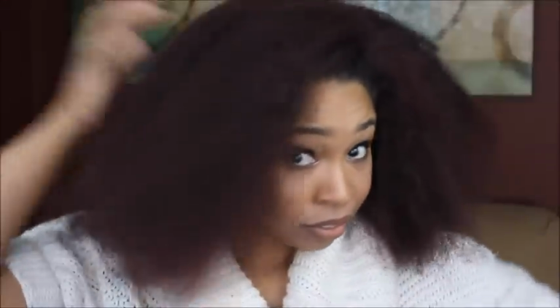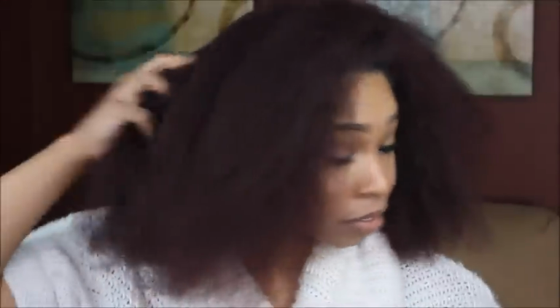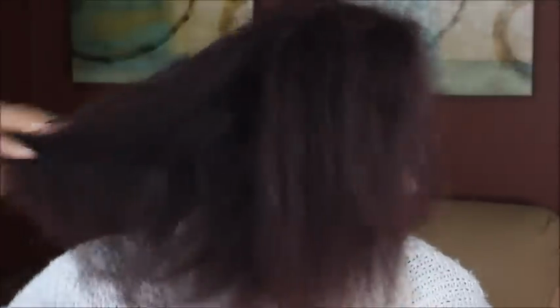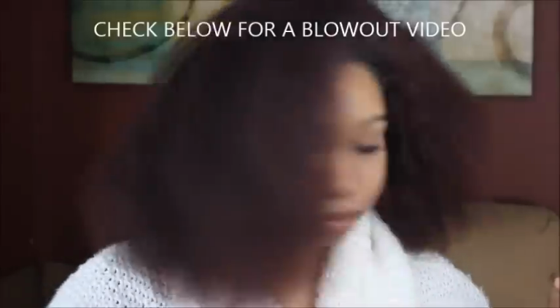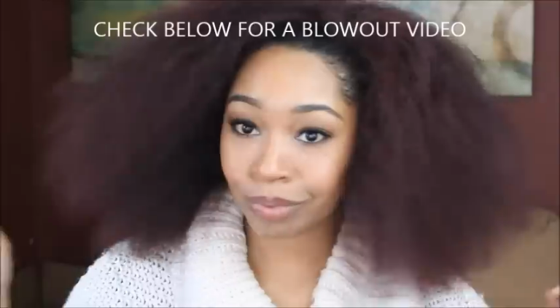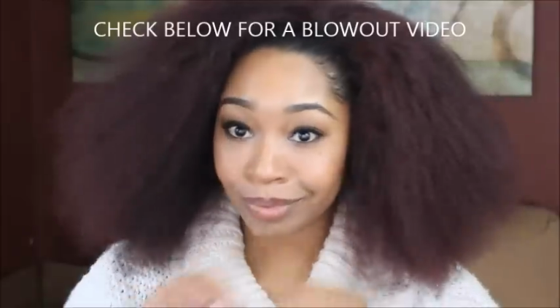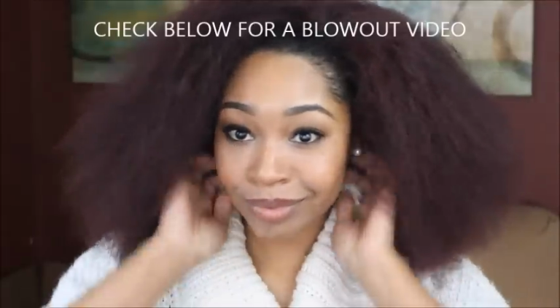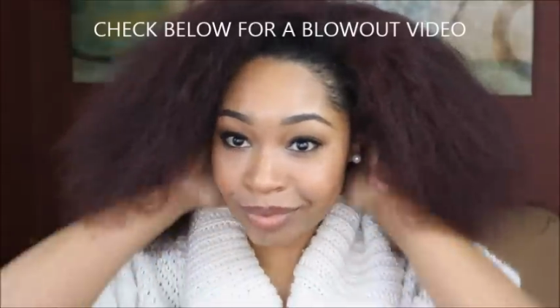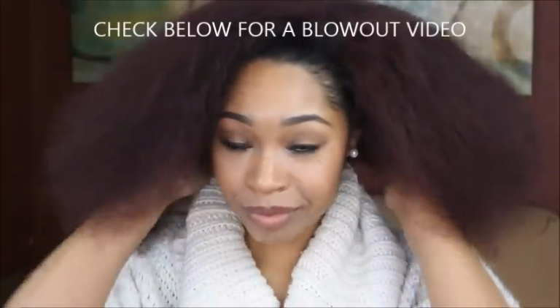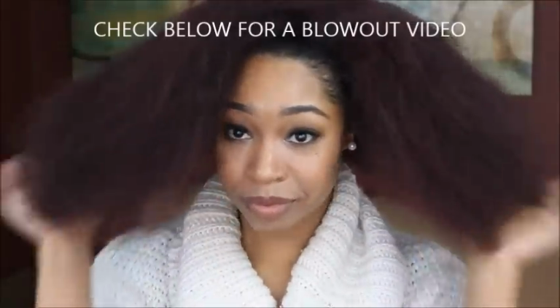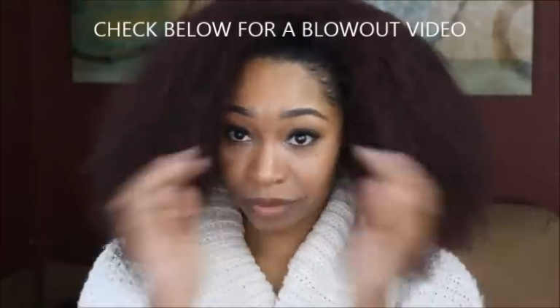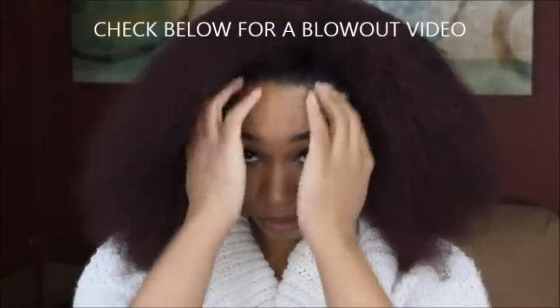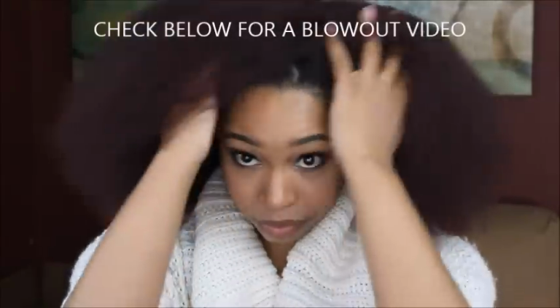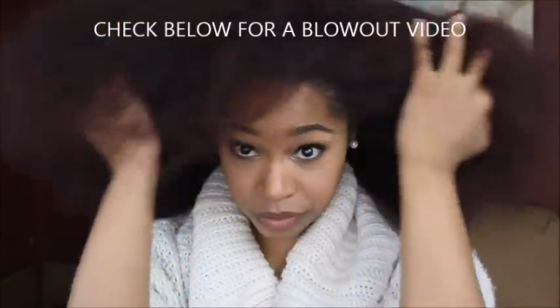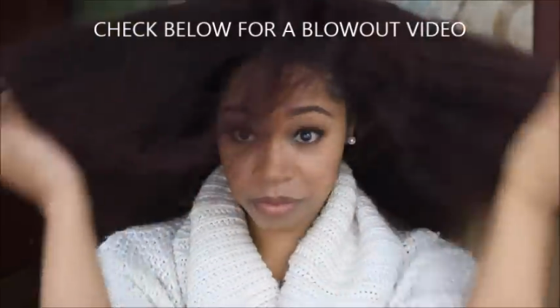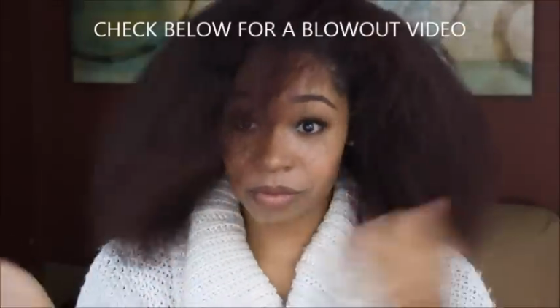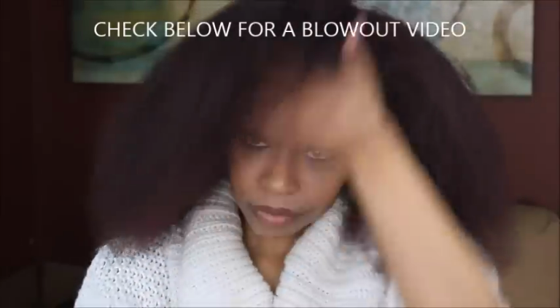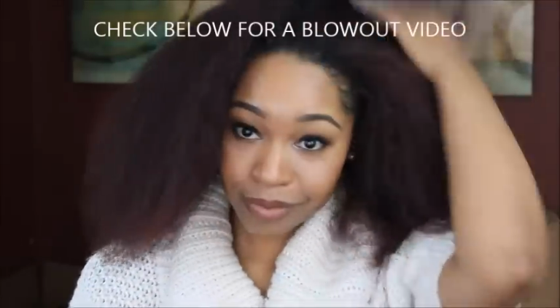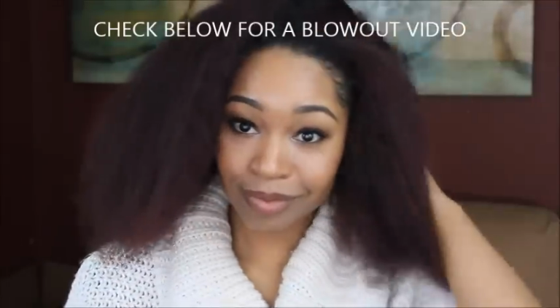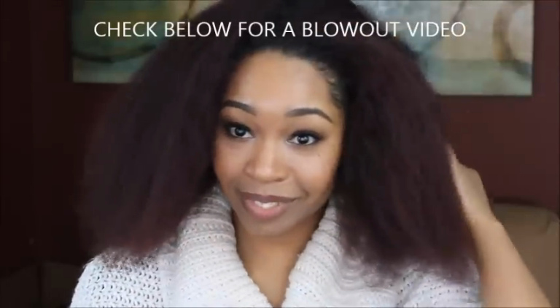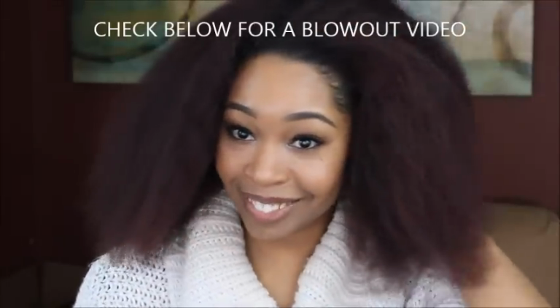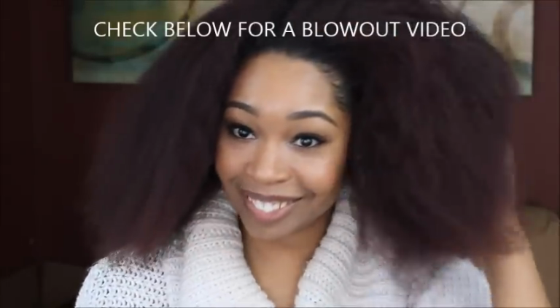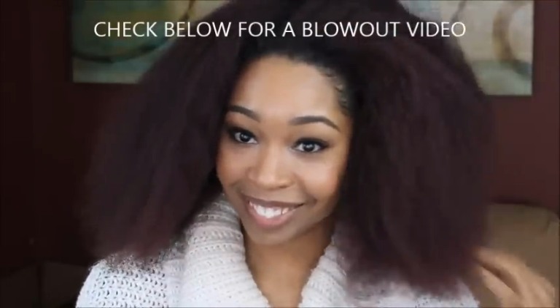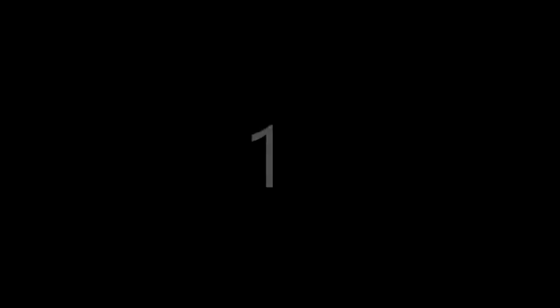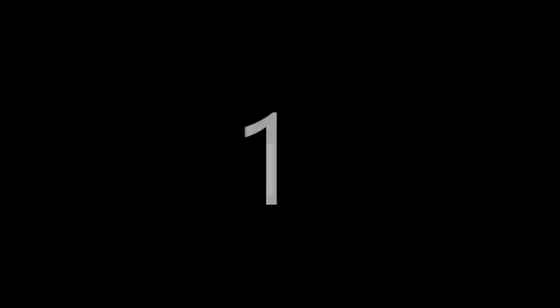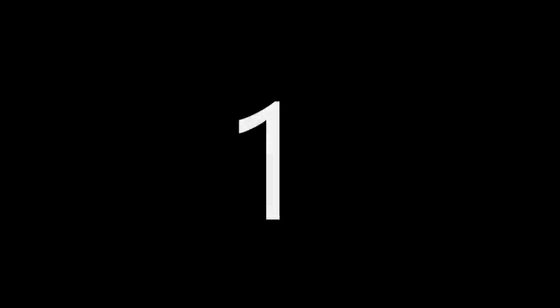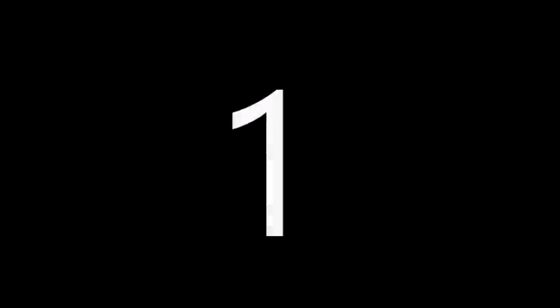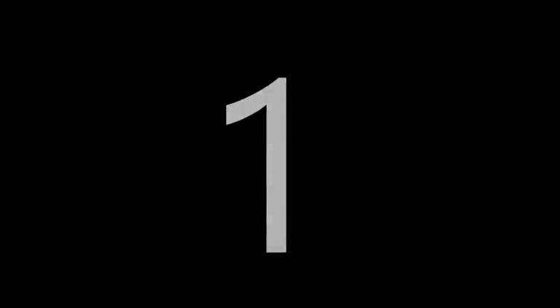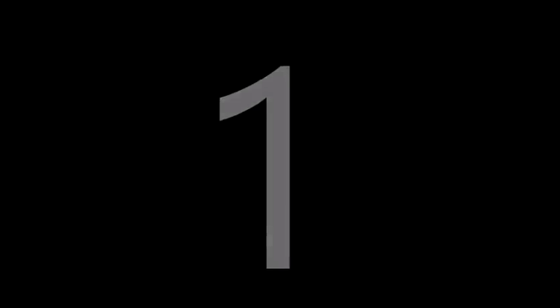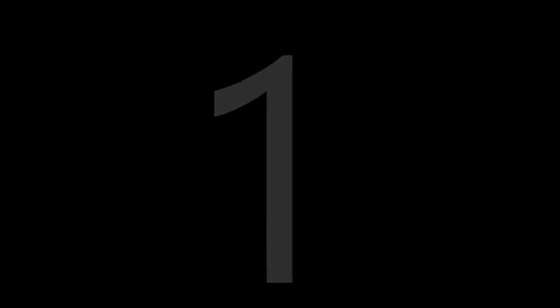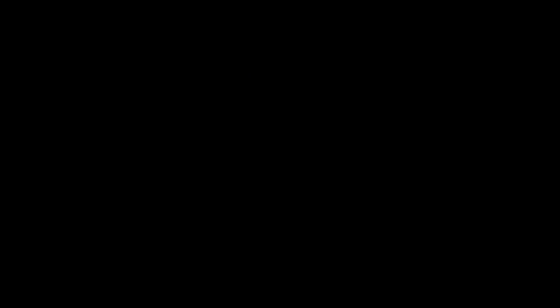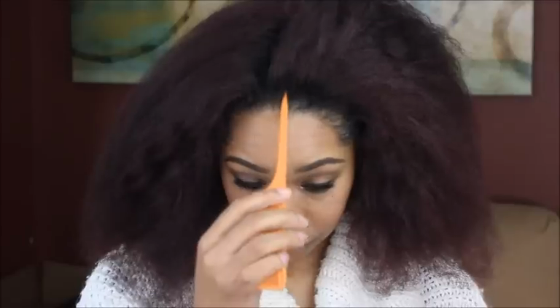This is going to be done on blown out hair. Make sure you check below for a video tutorial on how I do my blowout. So let's get started with the first look.